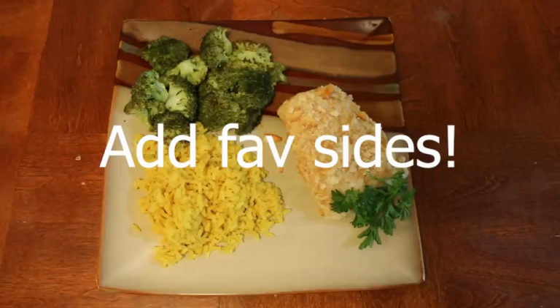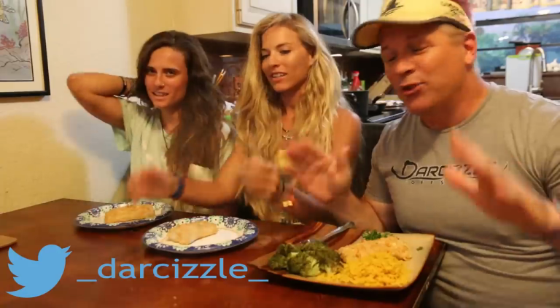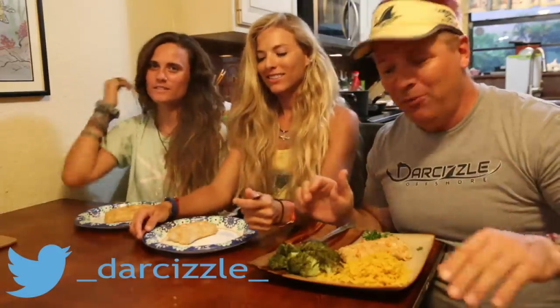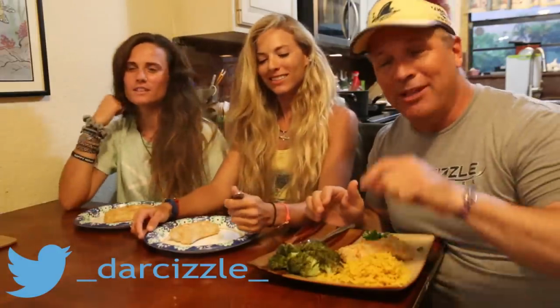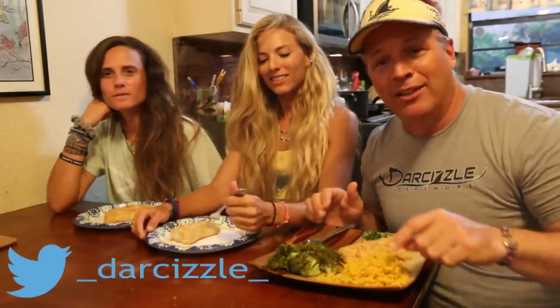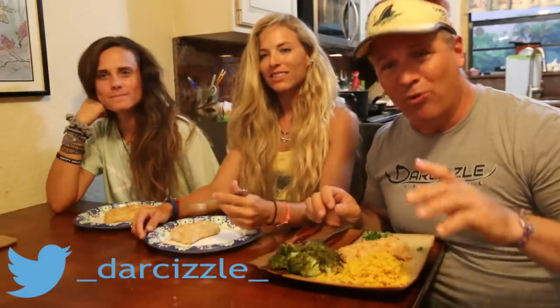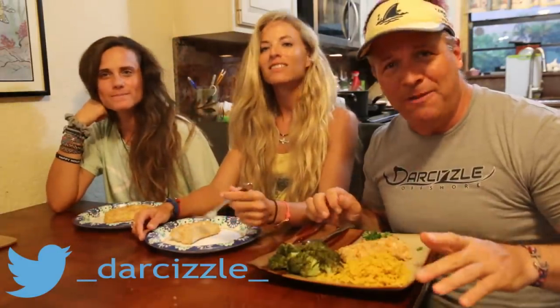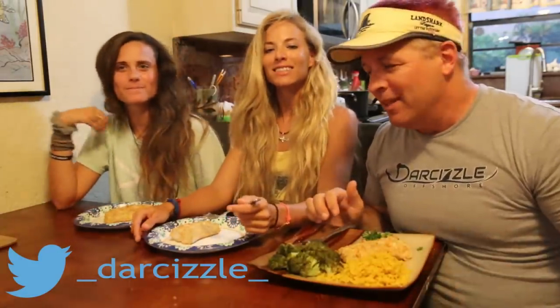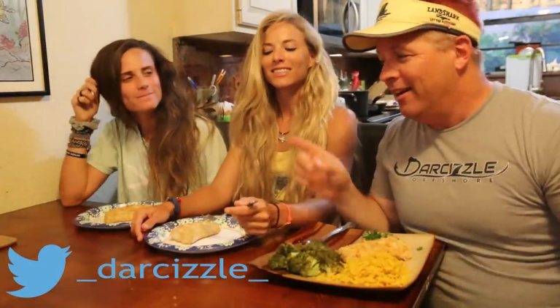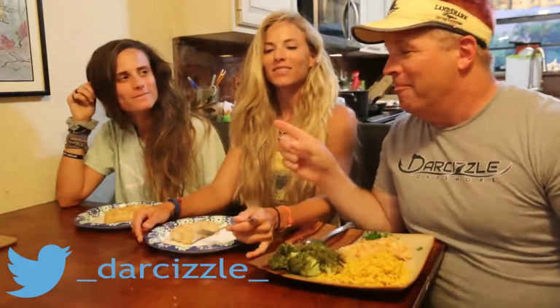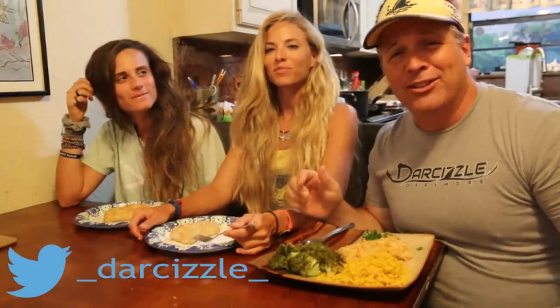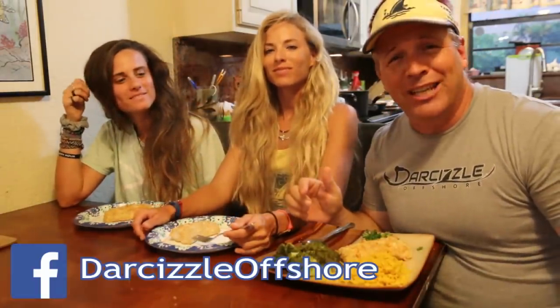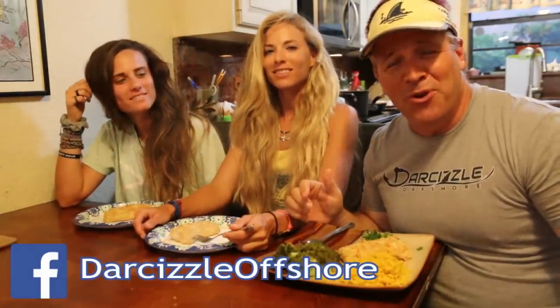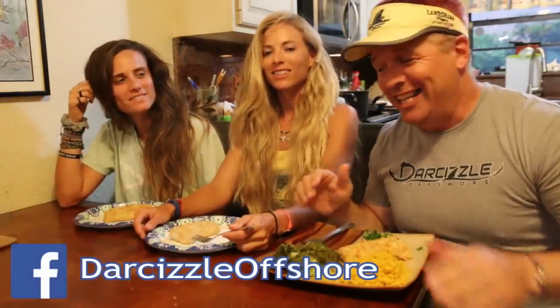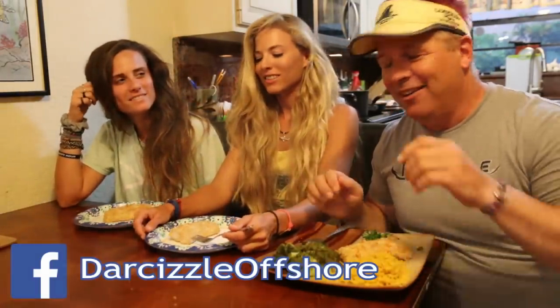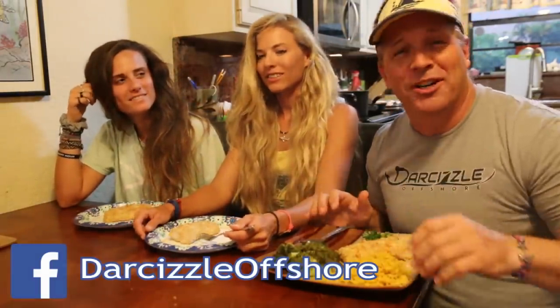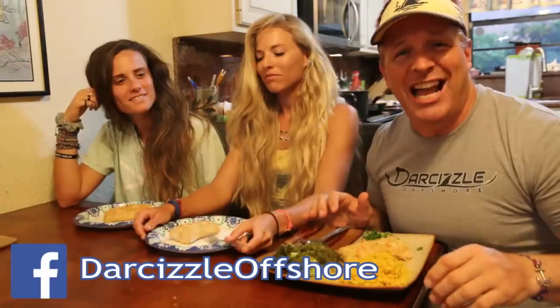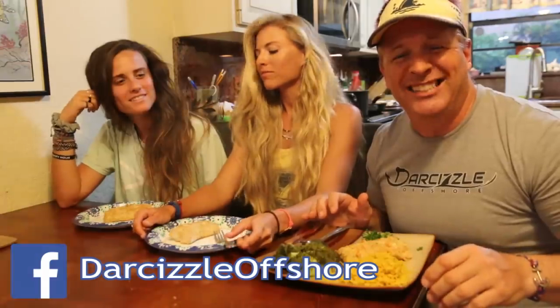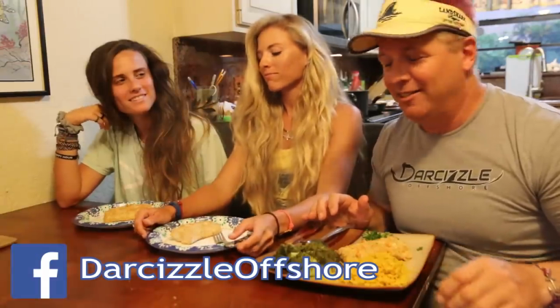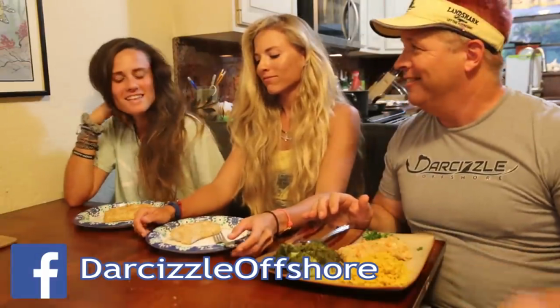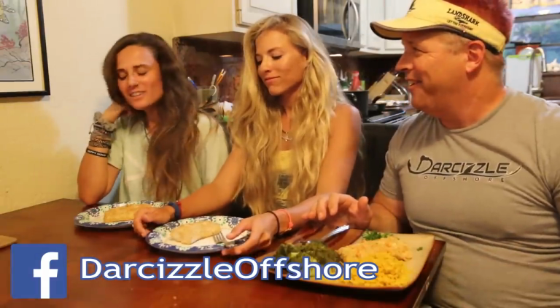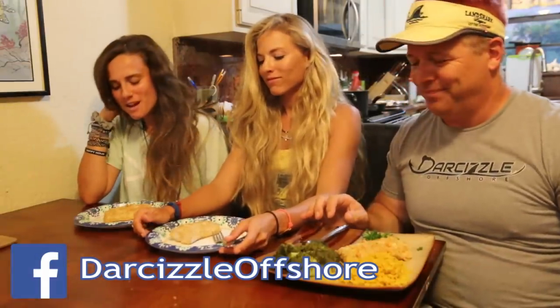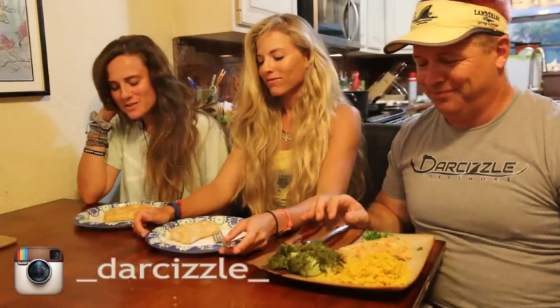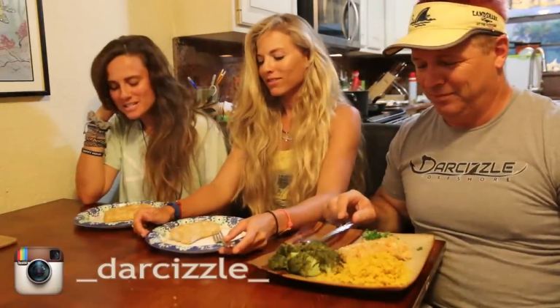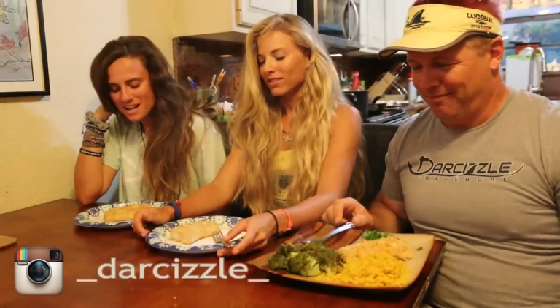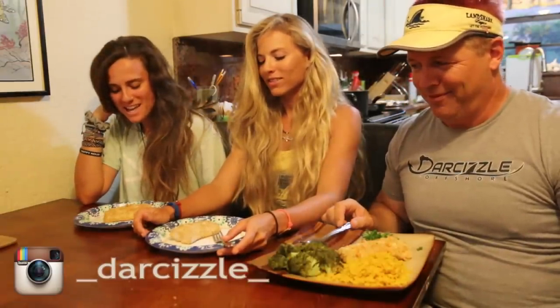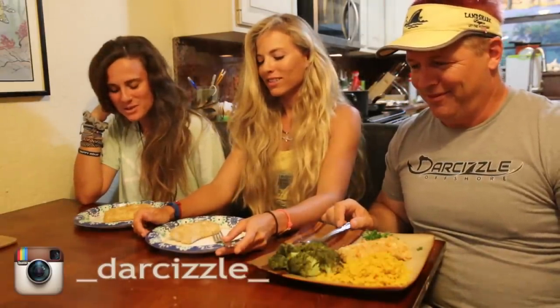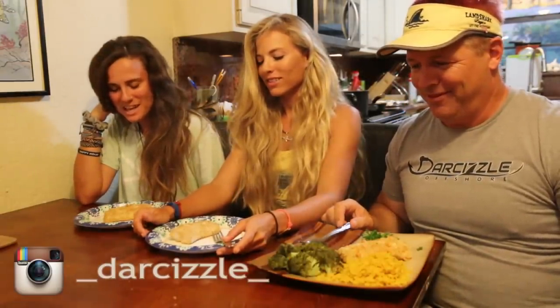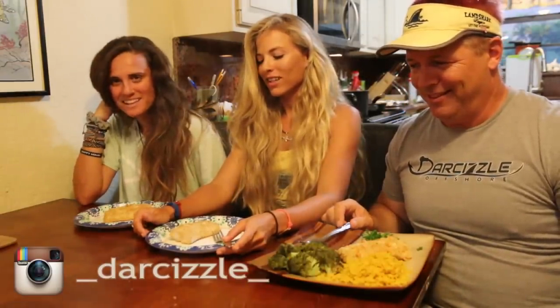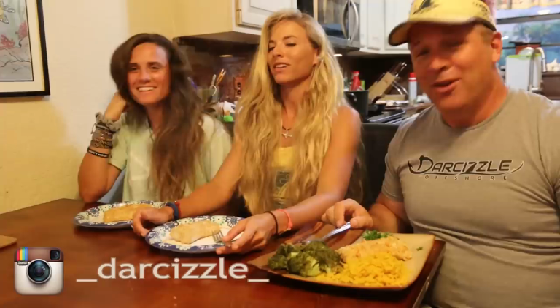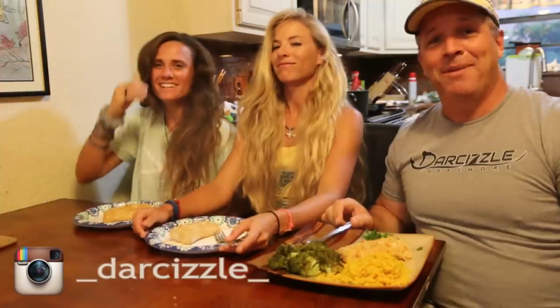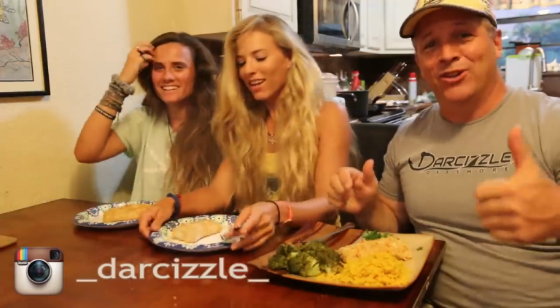All right guys, it's all done. We also made some broccoli and some rice with it. Megan's going to say a few words and then we're going to try it out for the taste test. 'Lord, I pray that this should nourish our bodies and we enjoy it. Amen.' Sounds good.